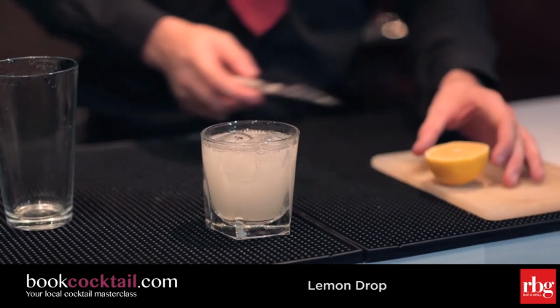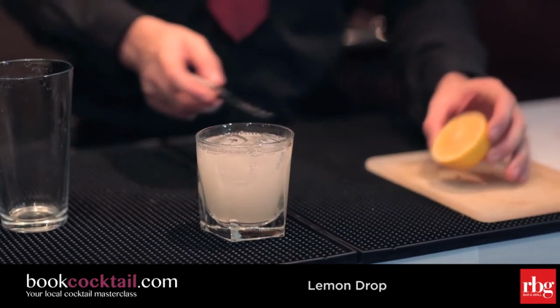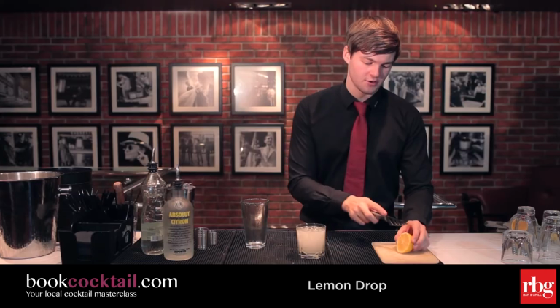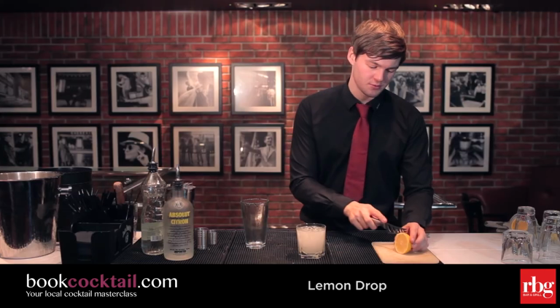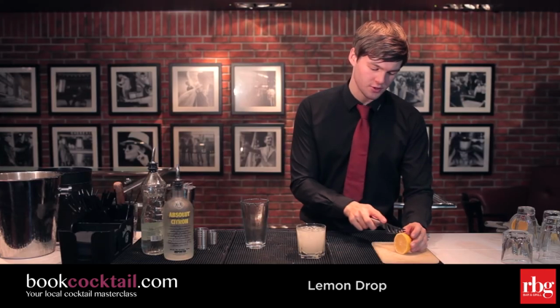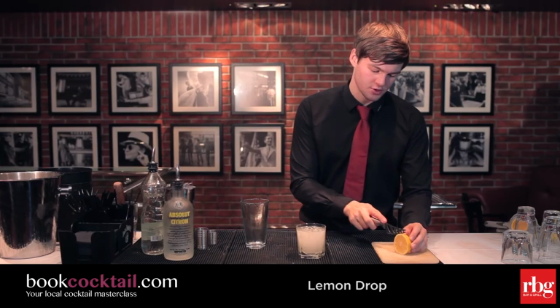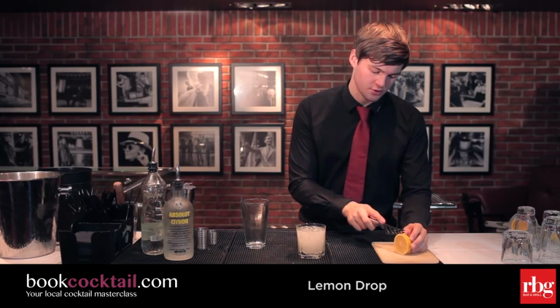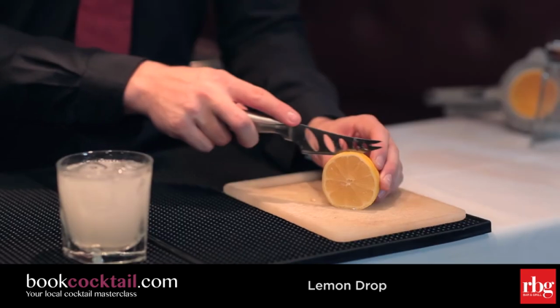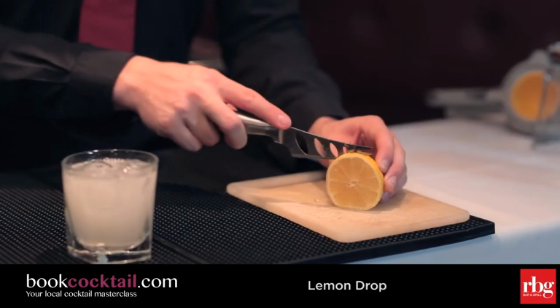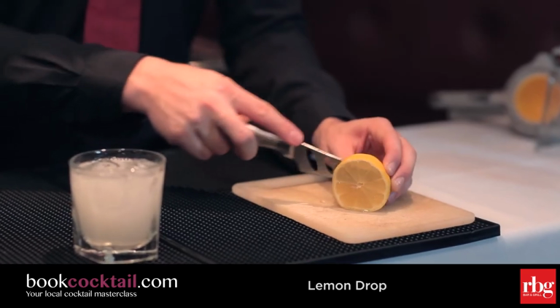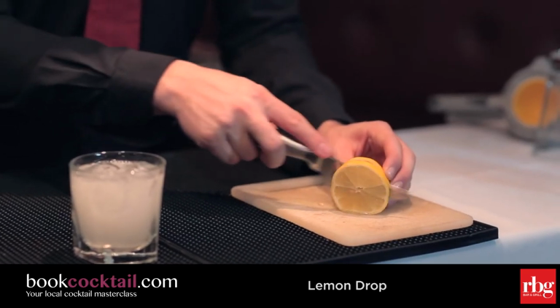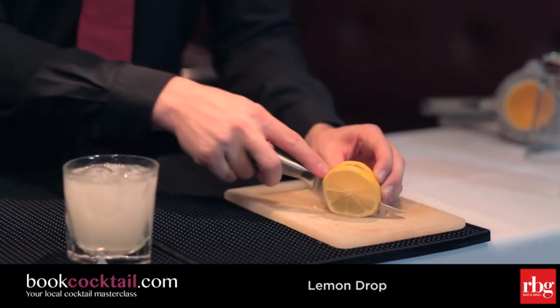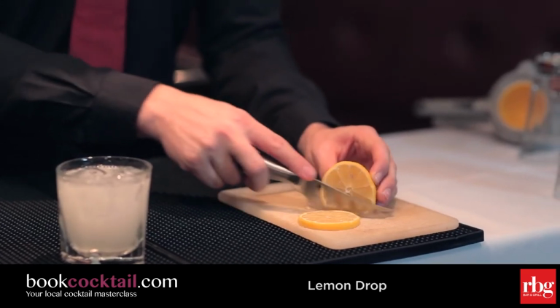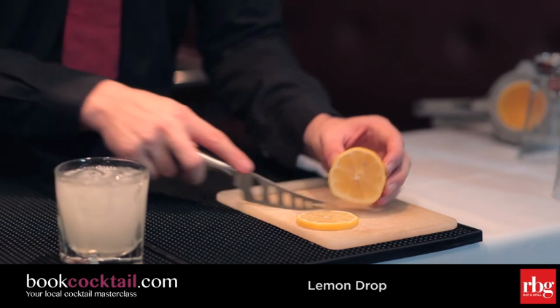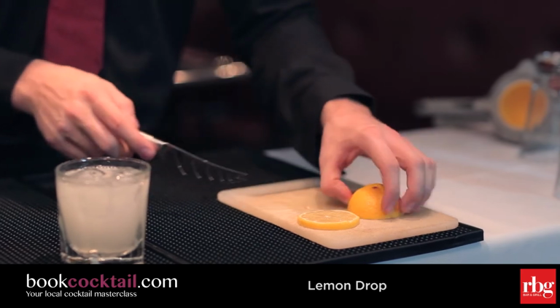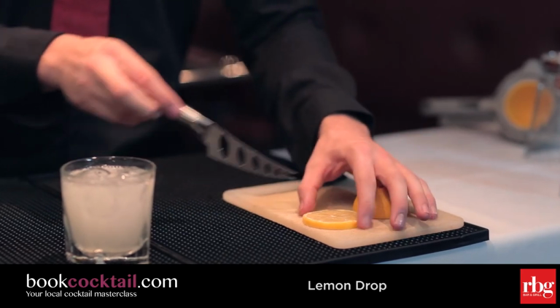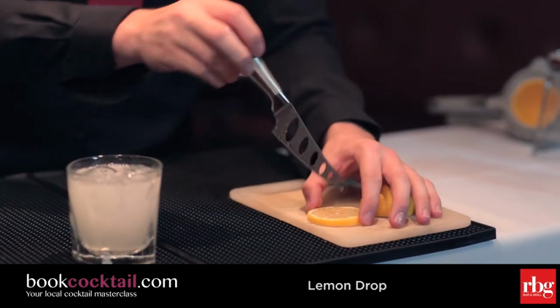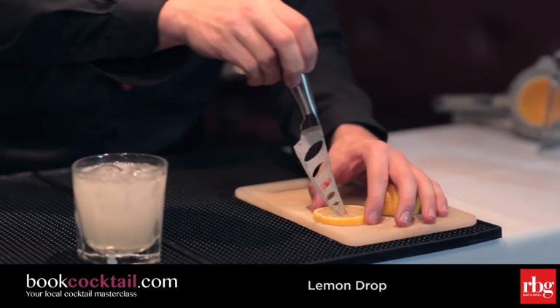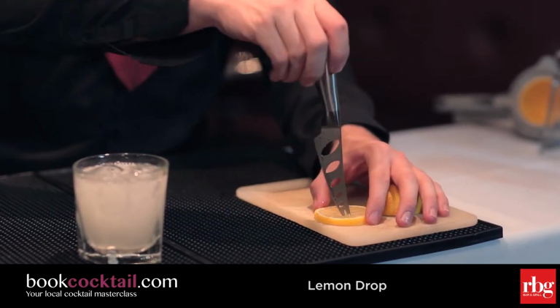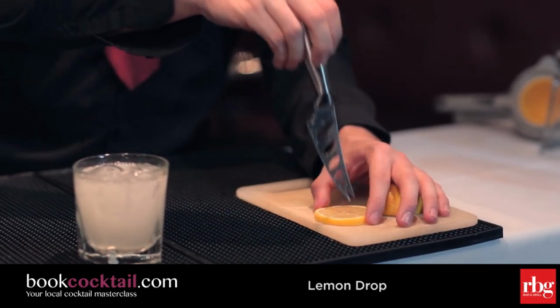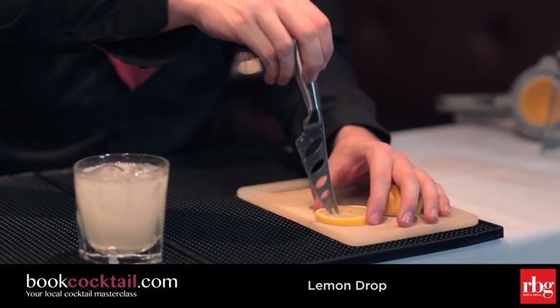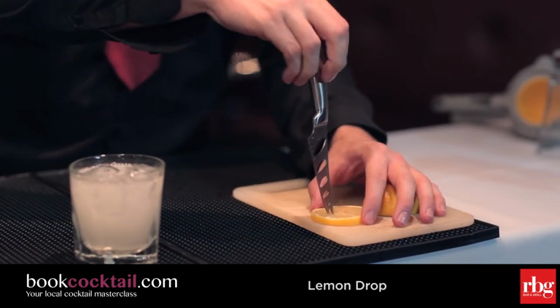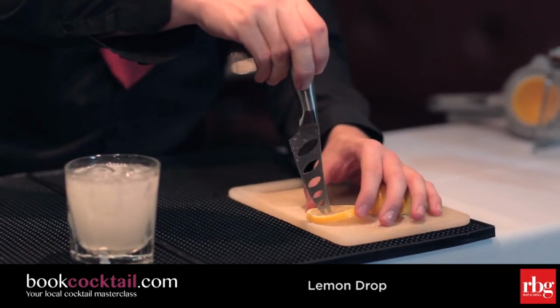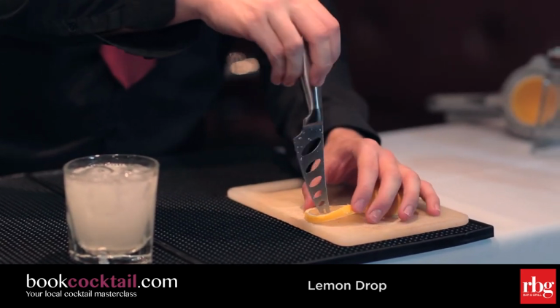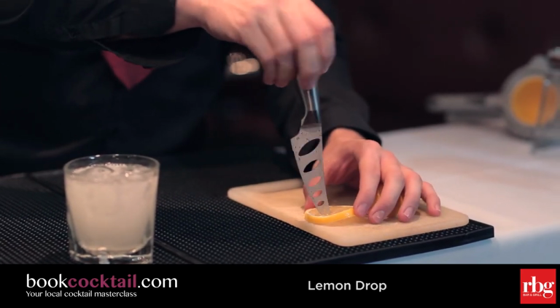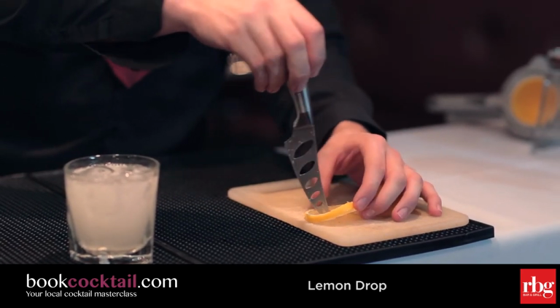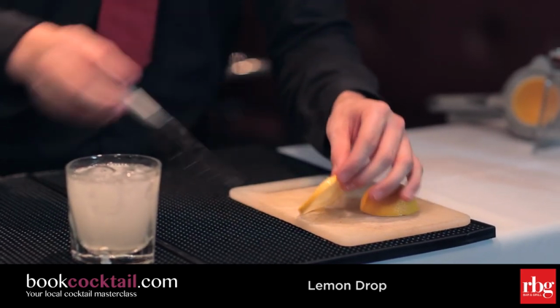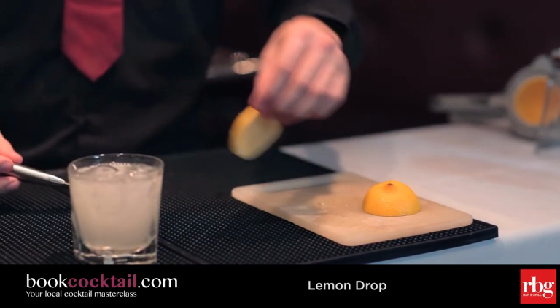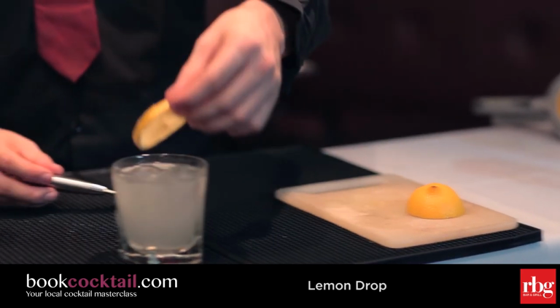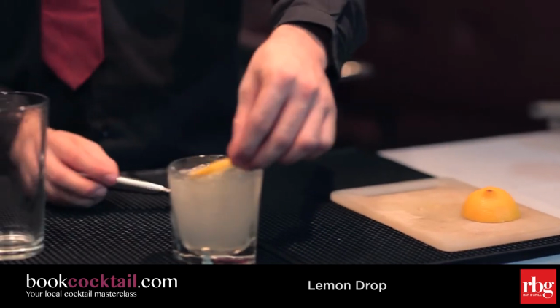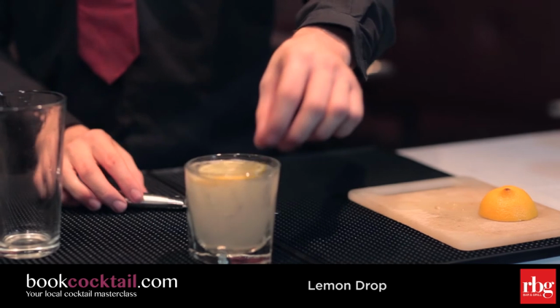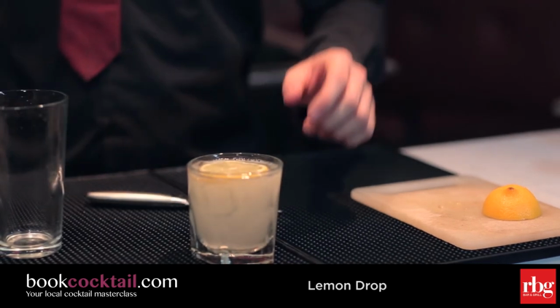For decoration, we're going to just use a lemon circle — pierce two holes and put it on top.